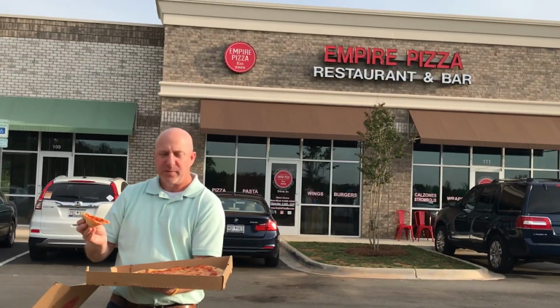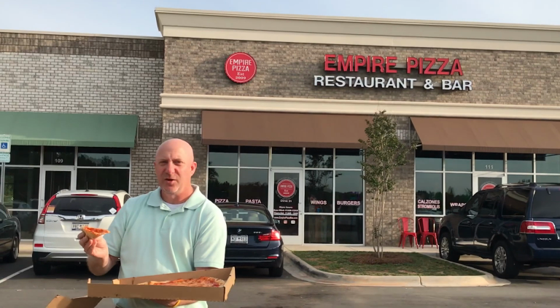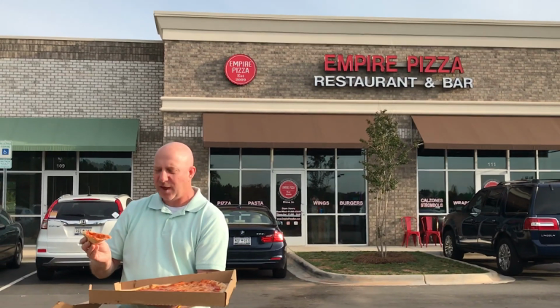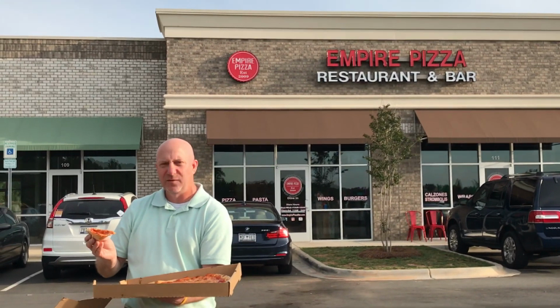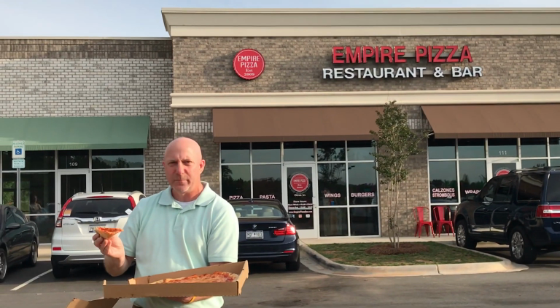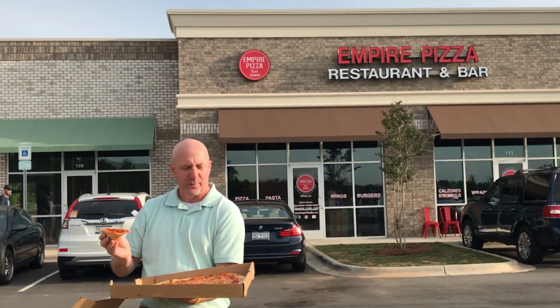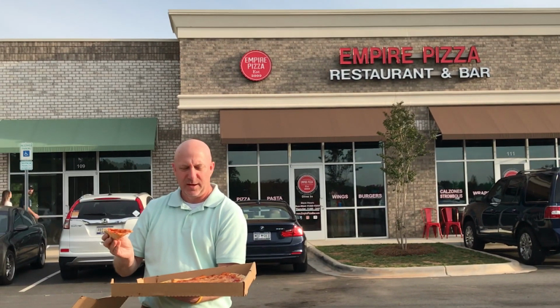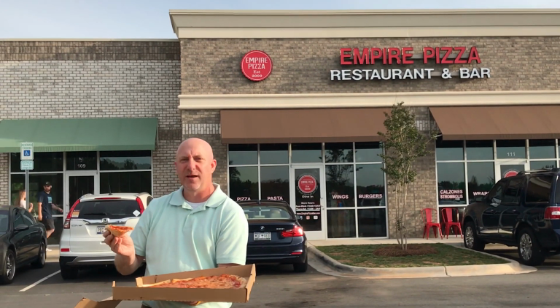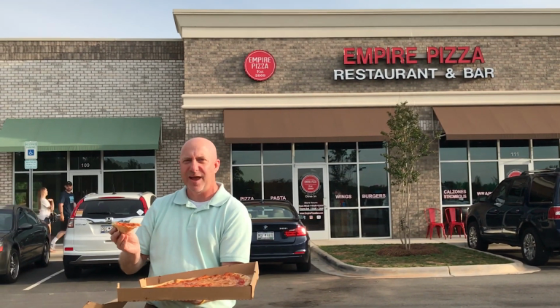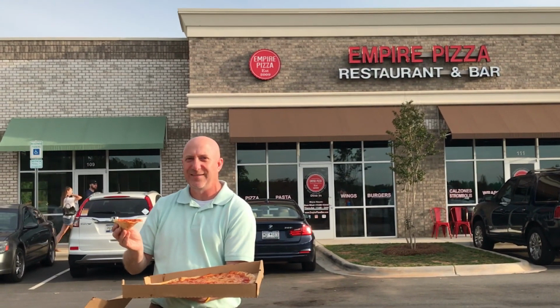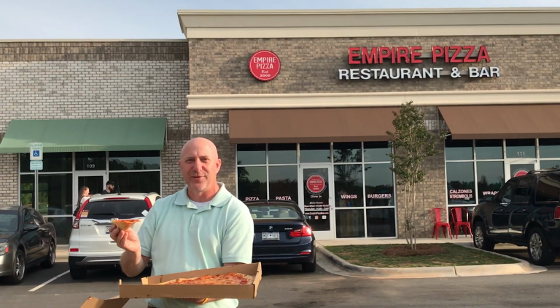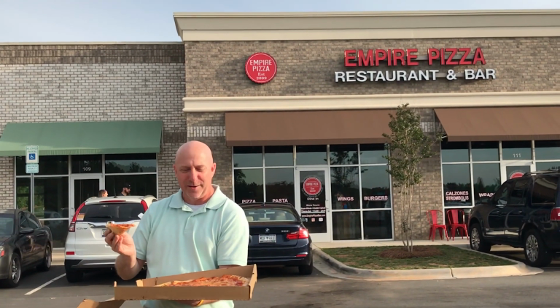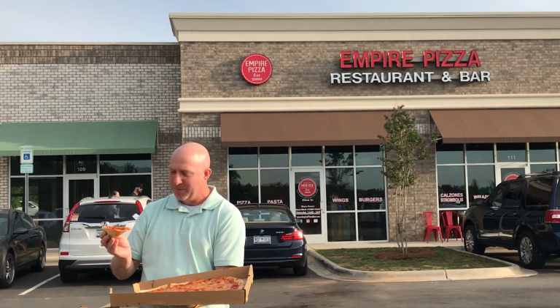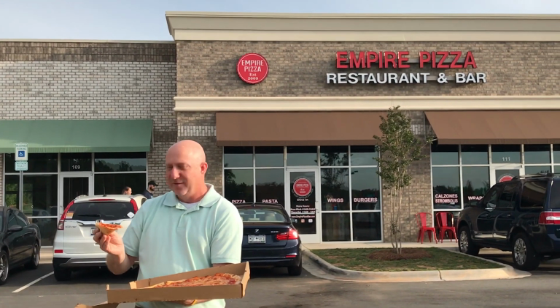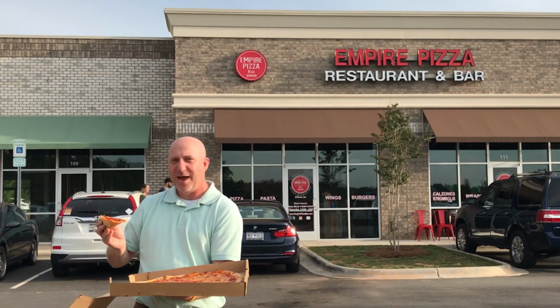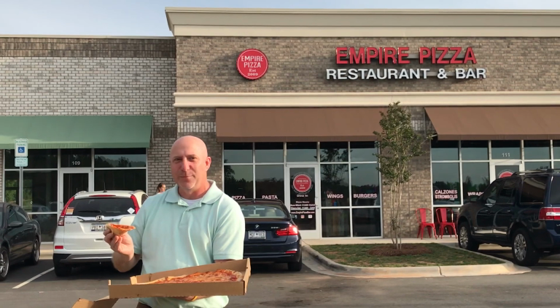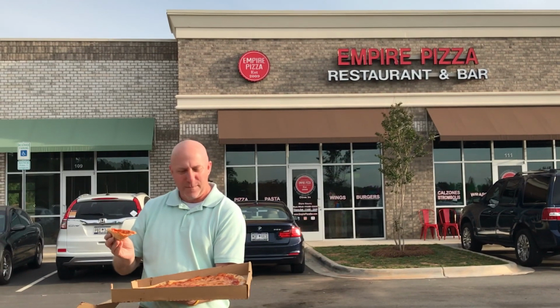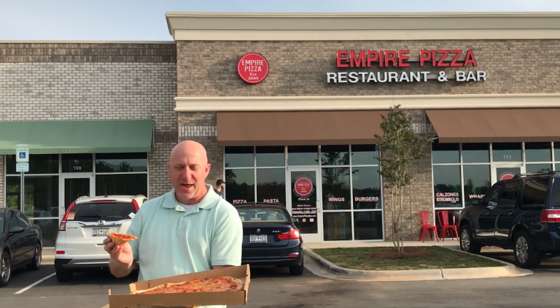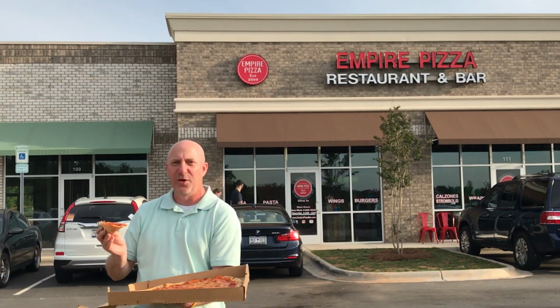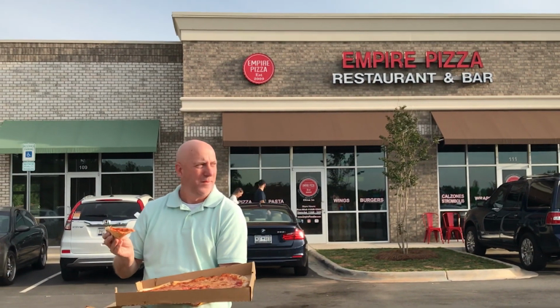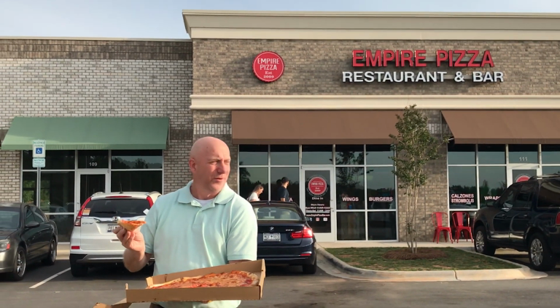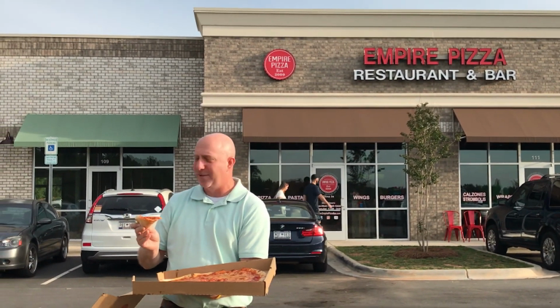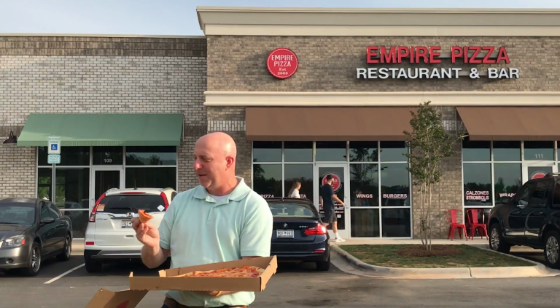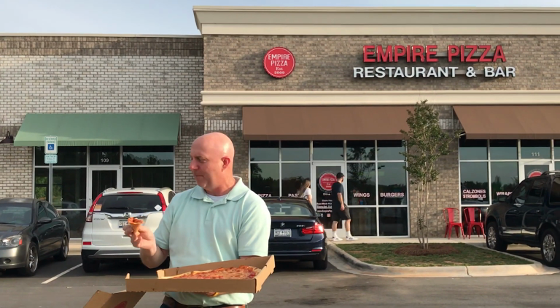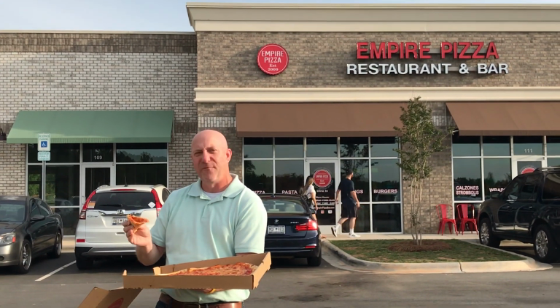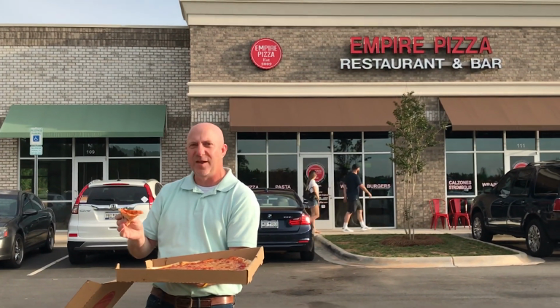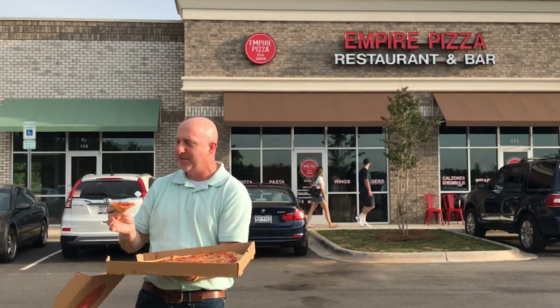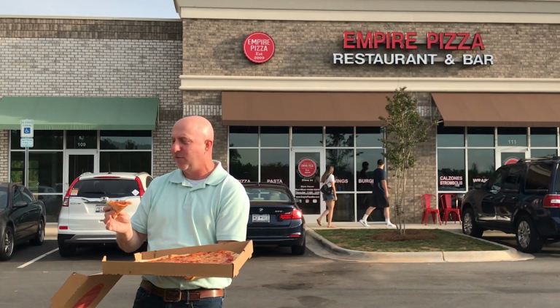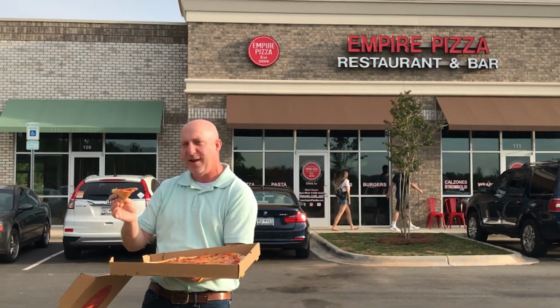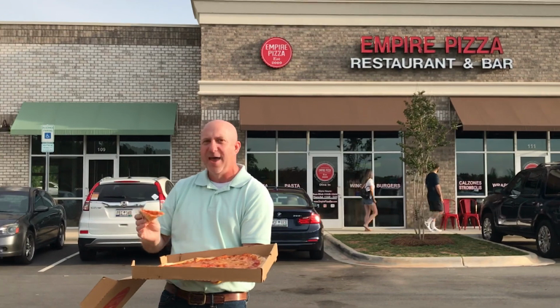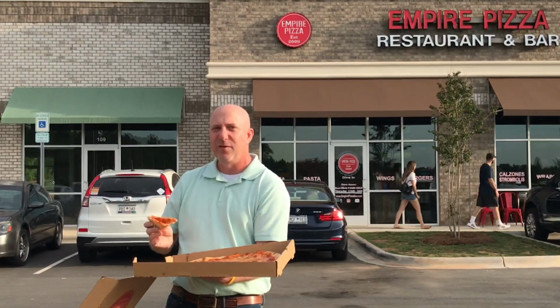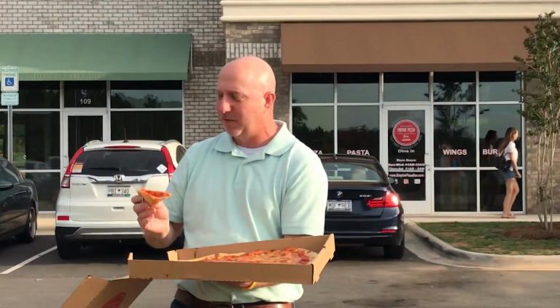It's a good slice. It's the kind of slice you have with a beer — sit down at the bar, have a few during NFL Sundays. Knock a few back, have some pizza.